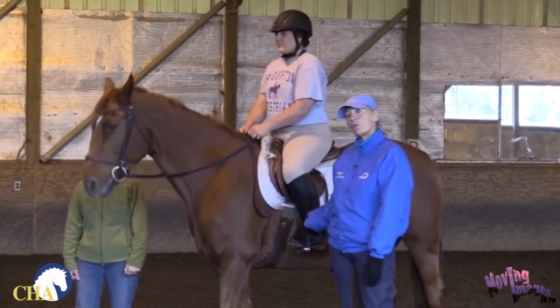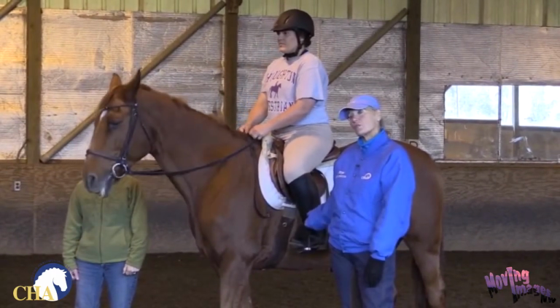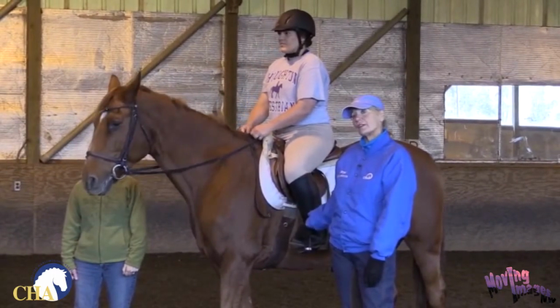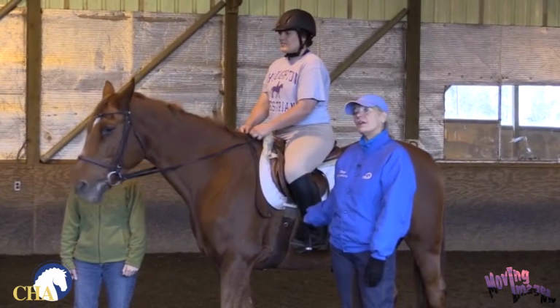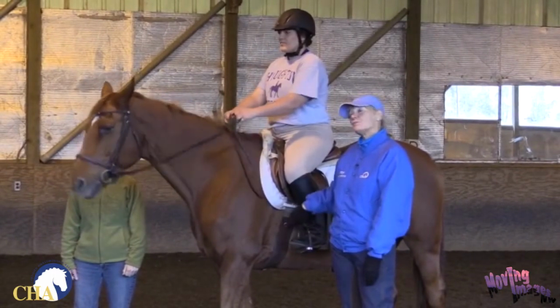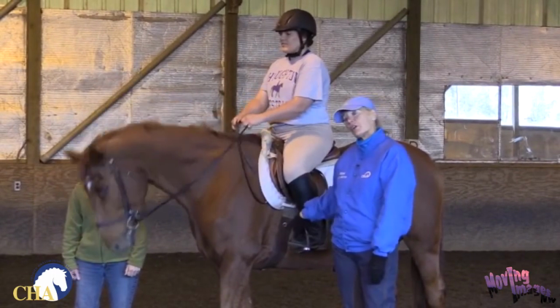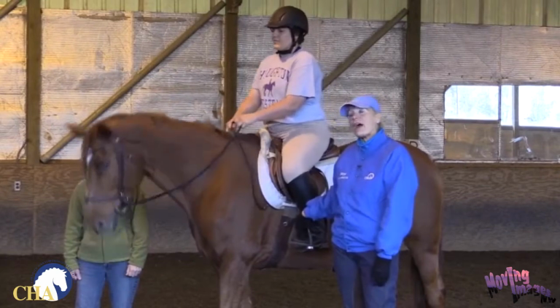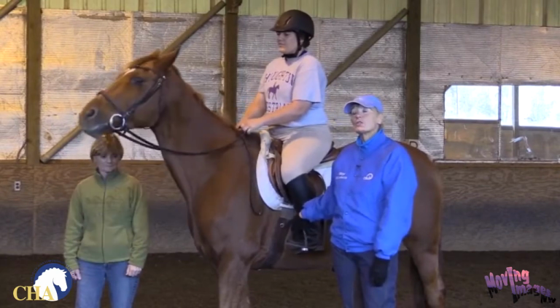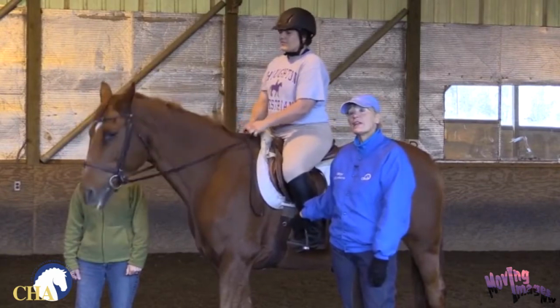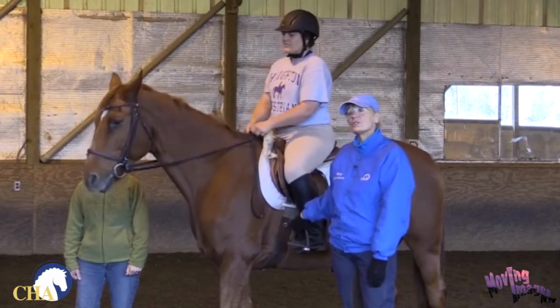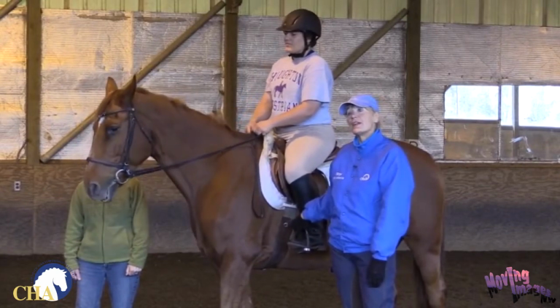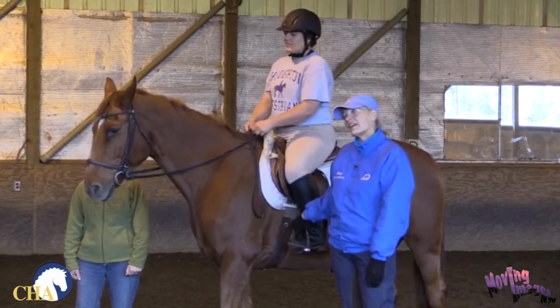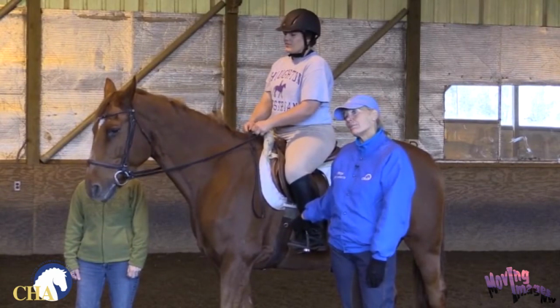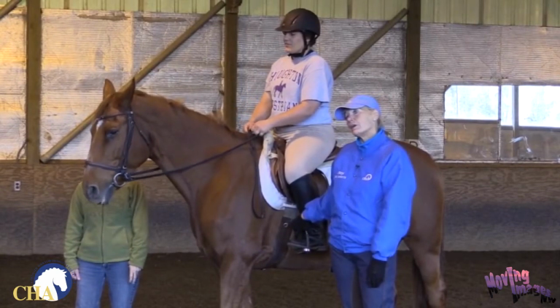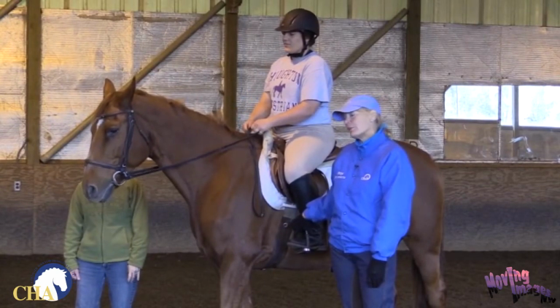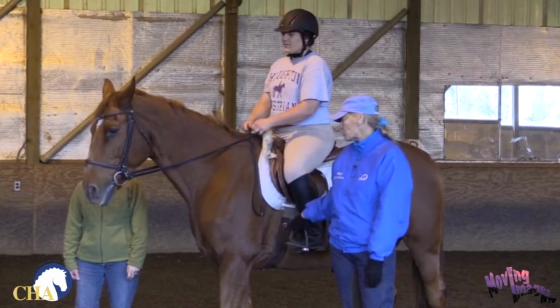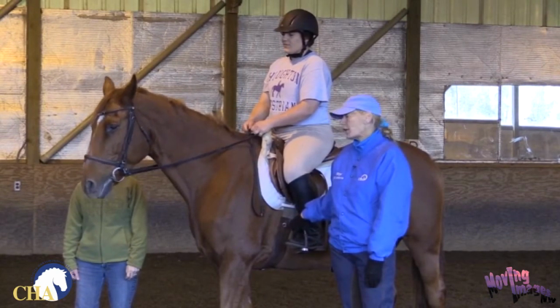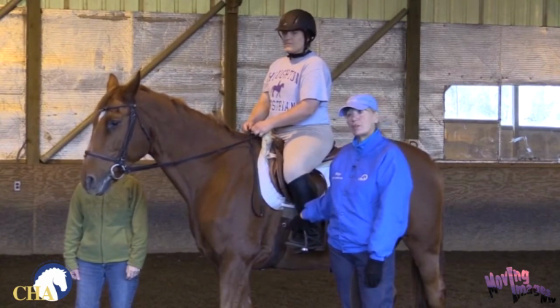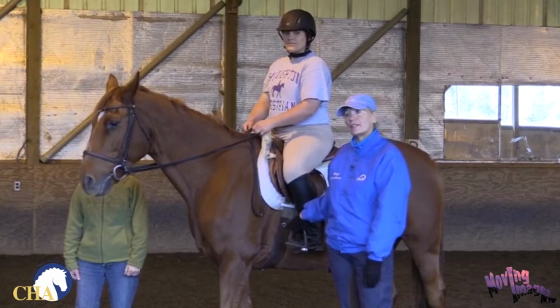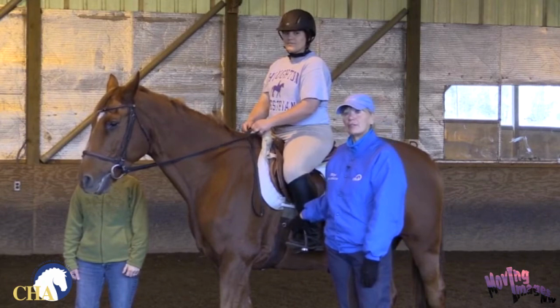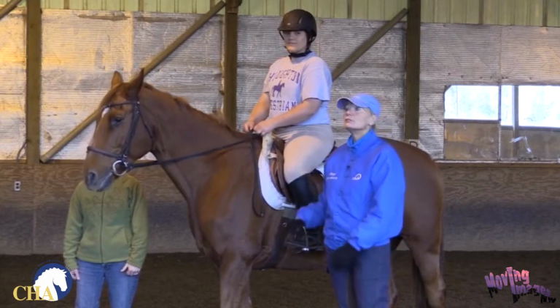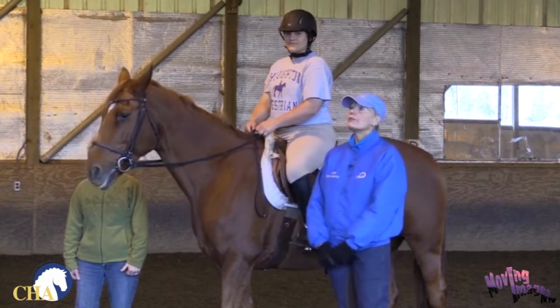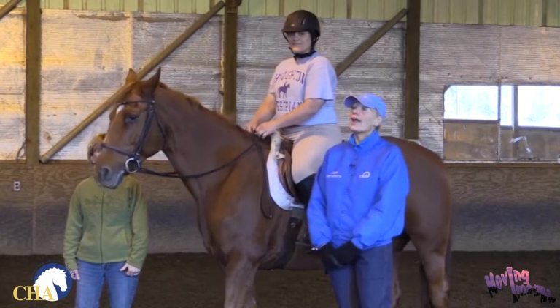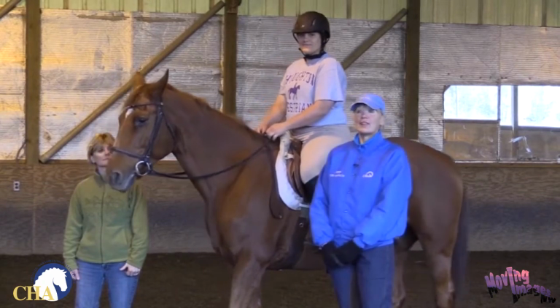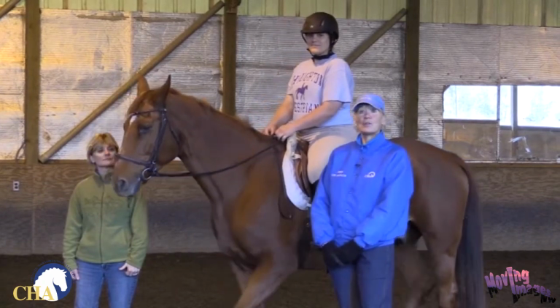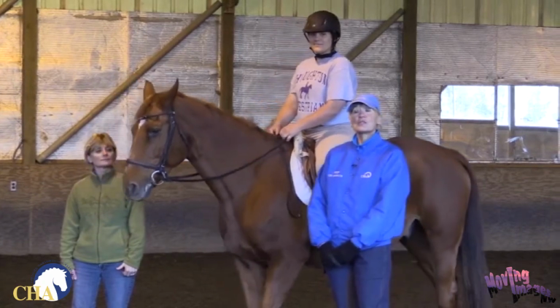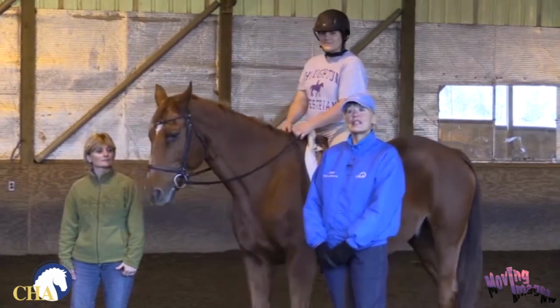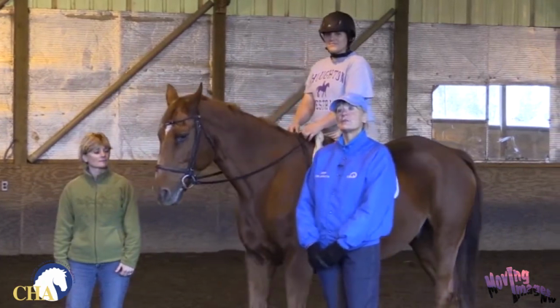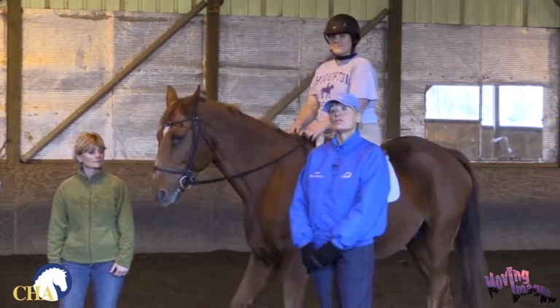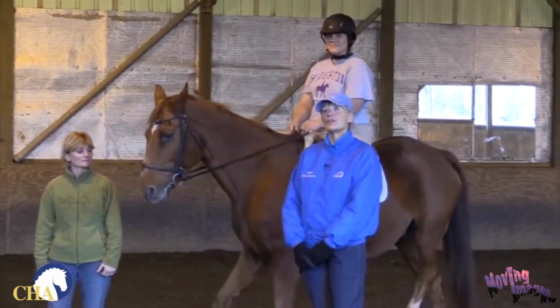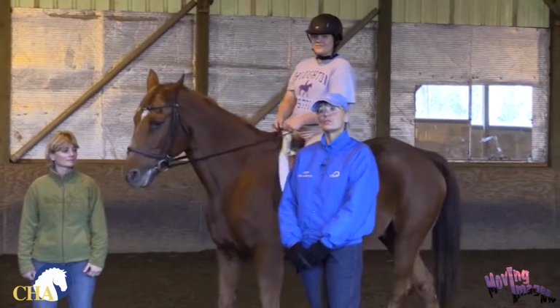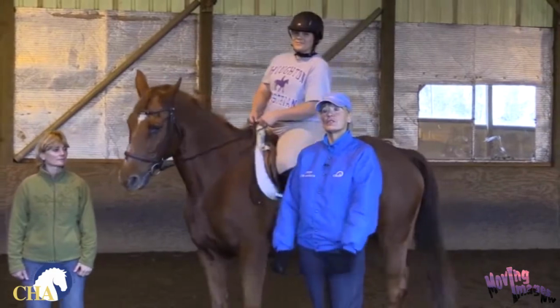The same thing applies with a western saddle. With a western saddle, someone on the ground usually has to do it the way it's set up, but making sure where they put their legs safely. Thank you very much. This is a safety tip for the Certified Horsemanship Association.